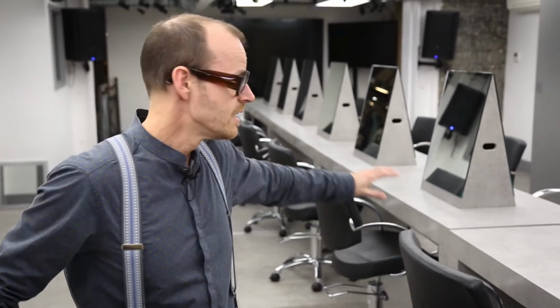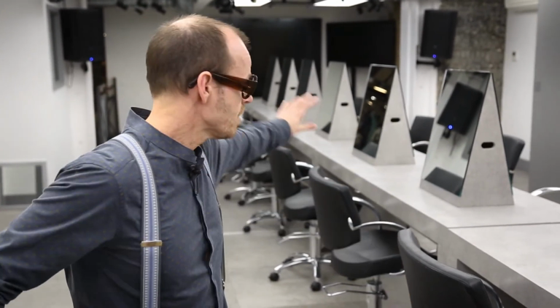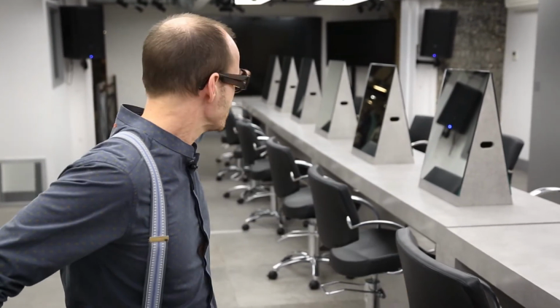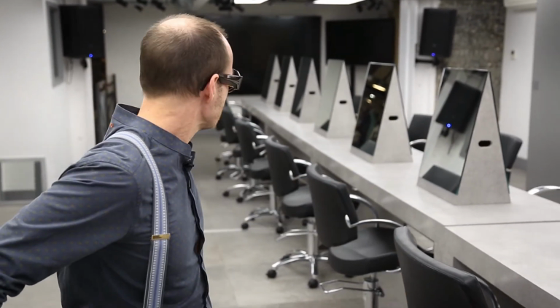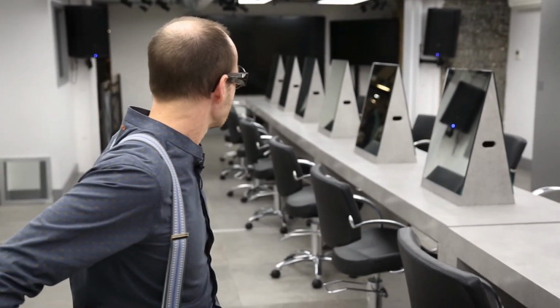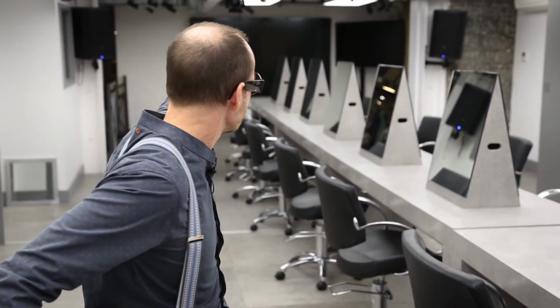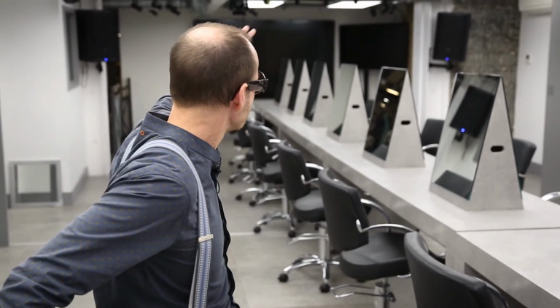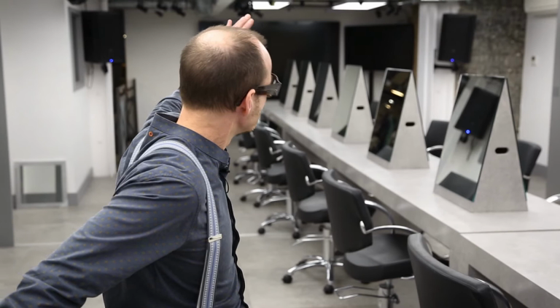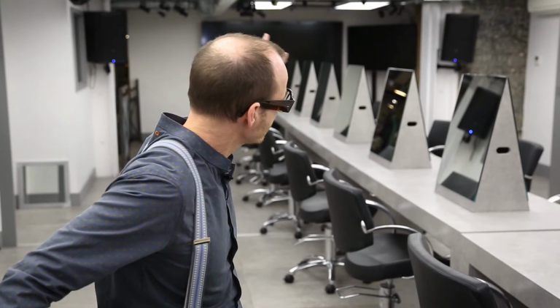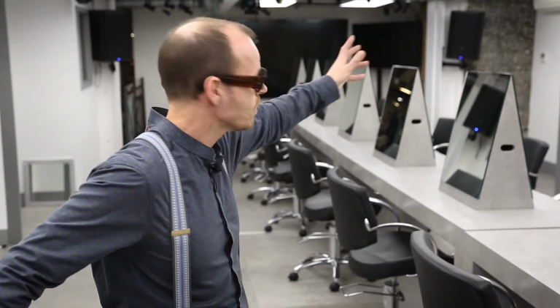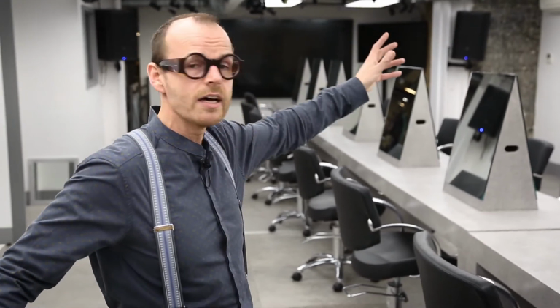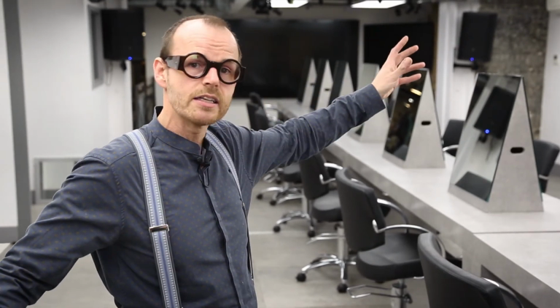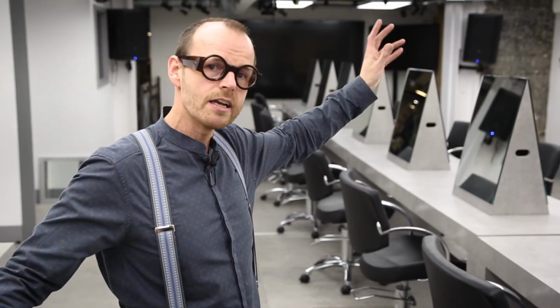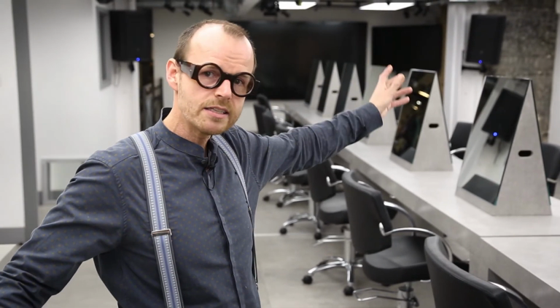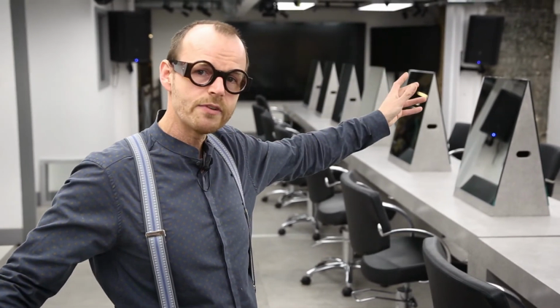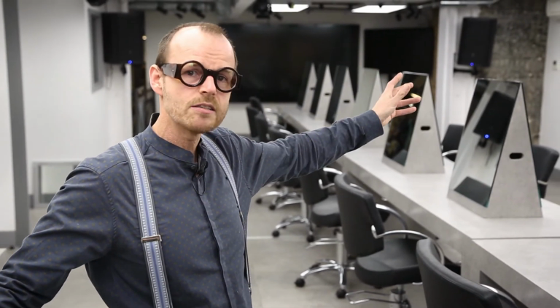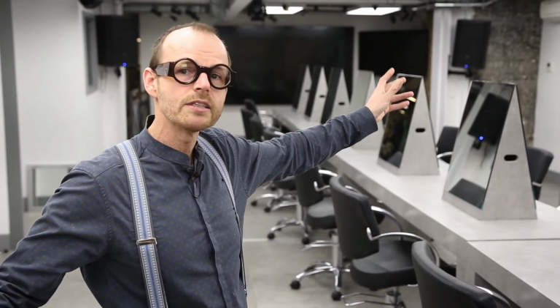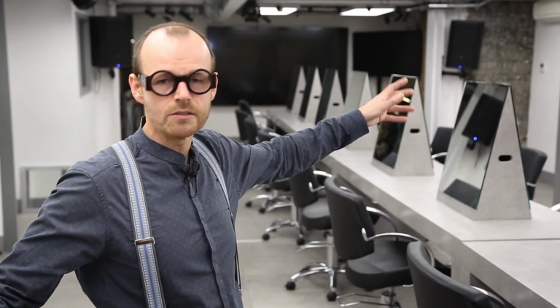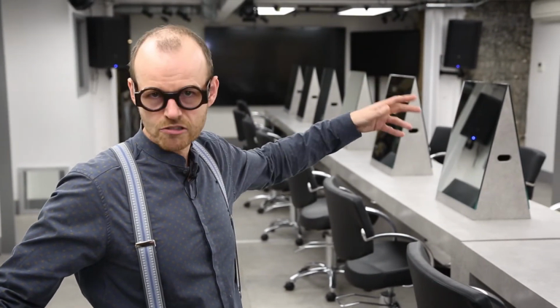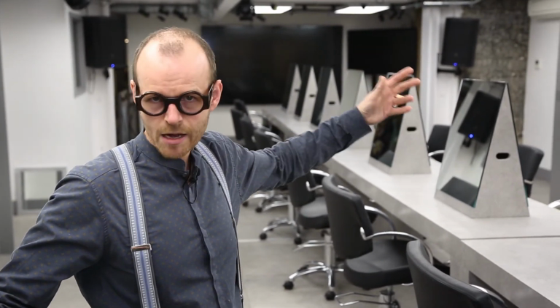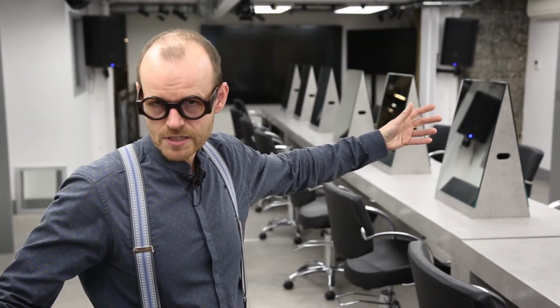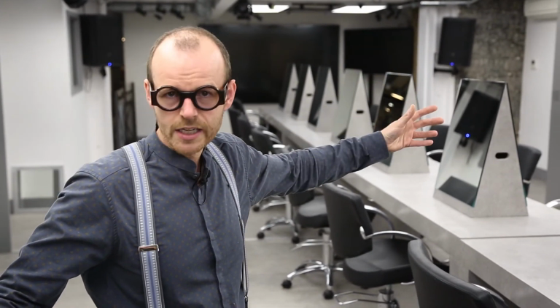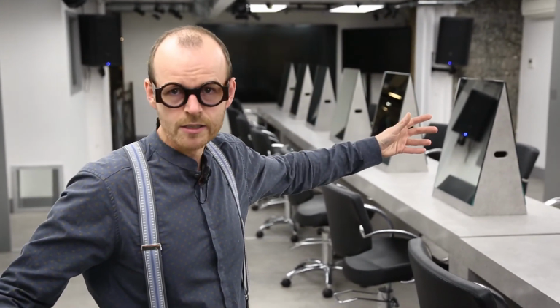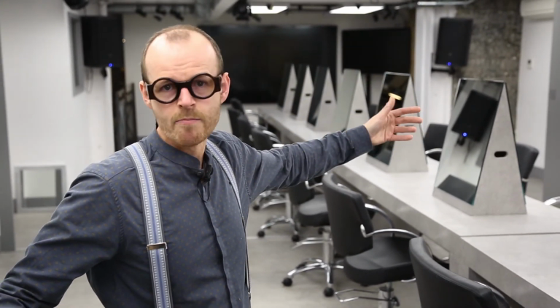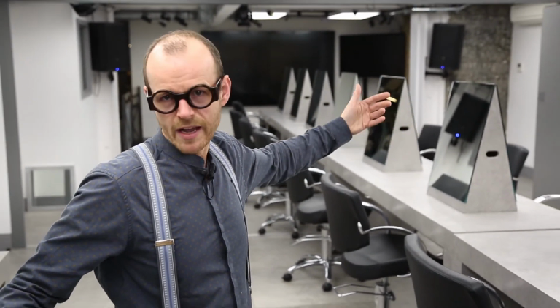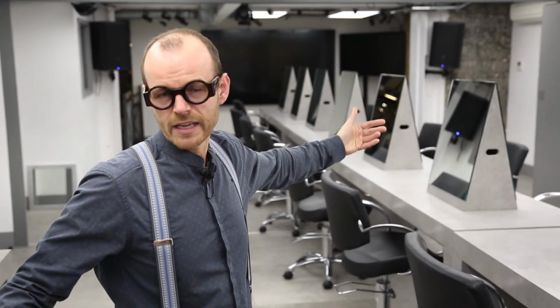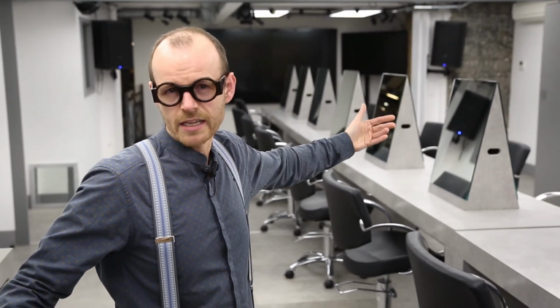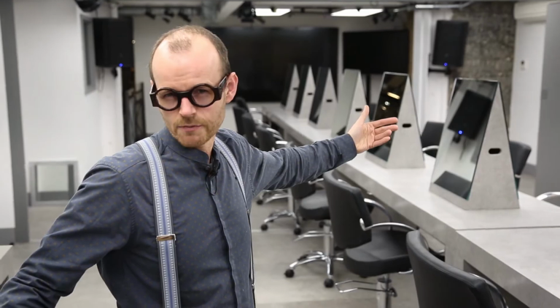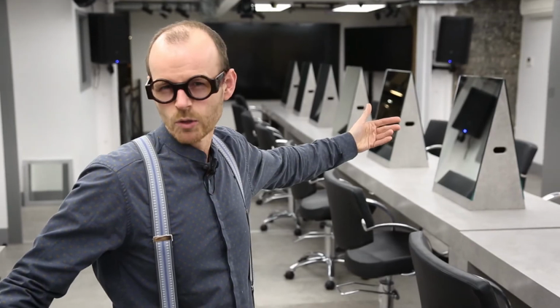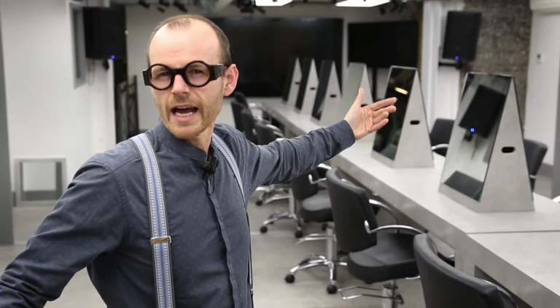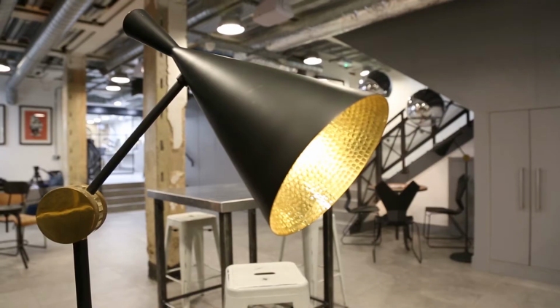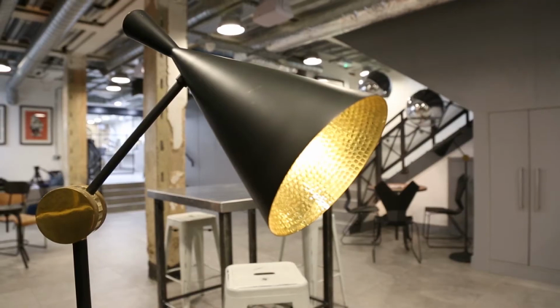We have the big screen down here, and a lot of lighting and lighting effects that we can use to create atmosphere and make the place feel more catwalk-like.